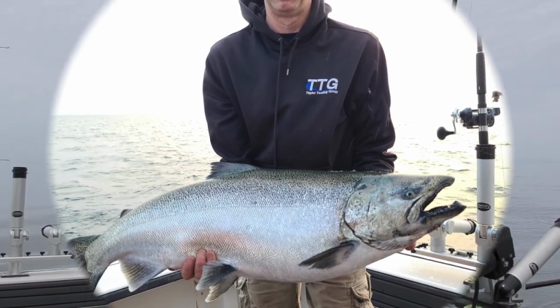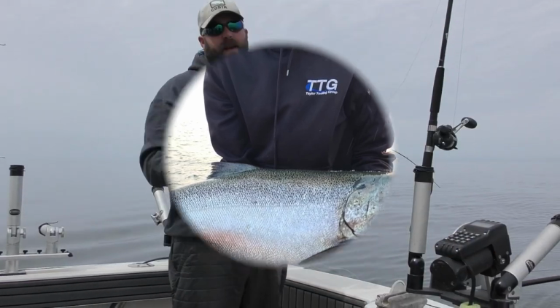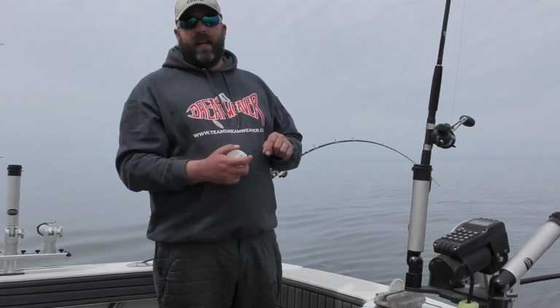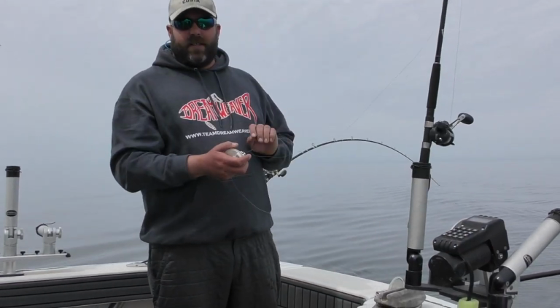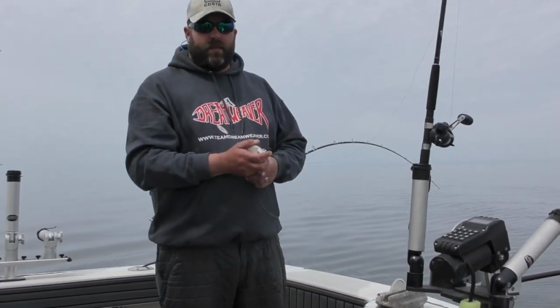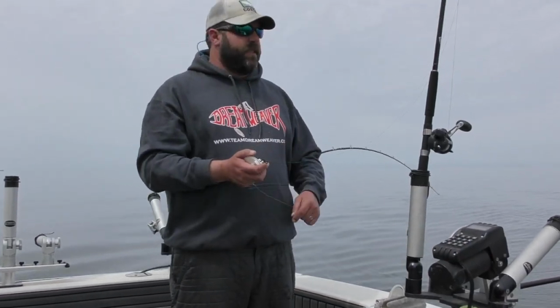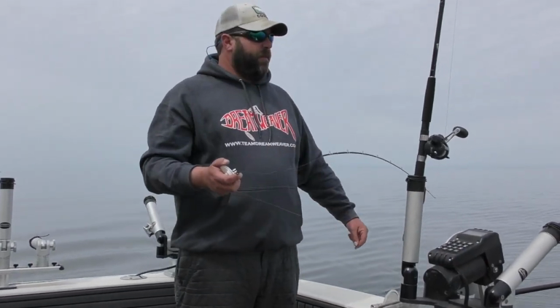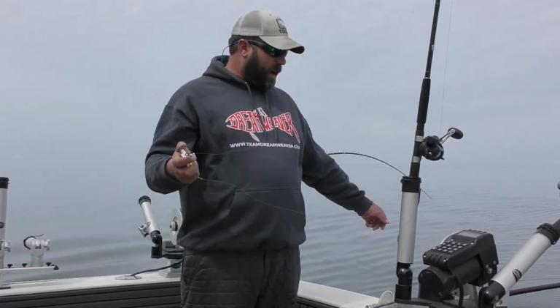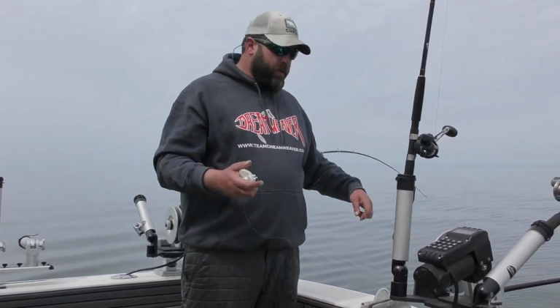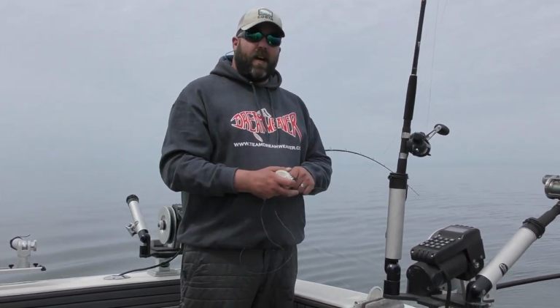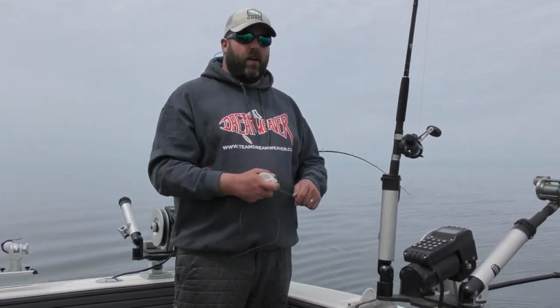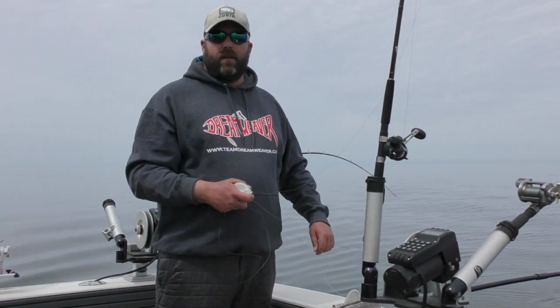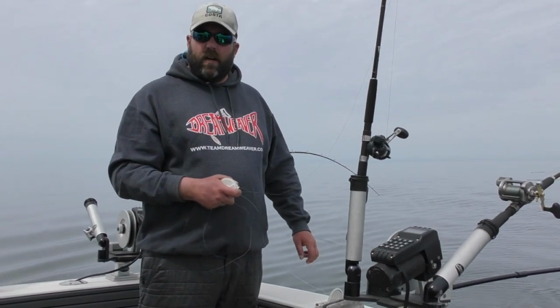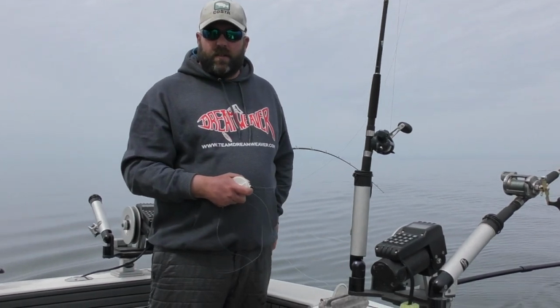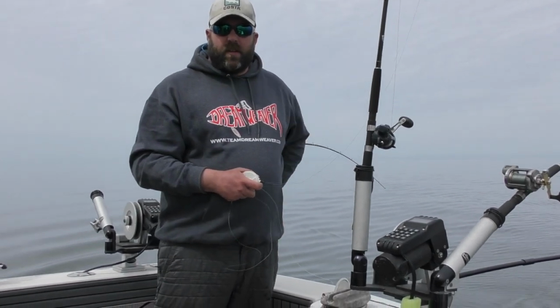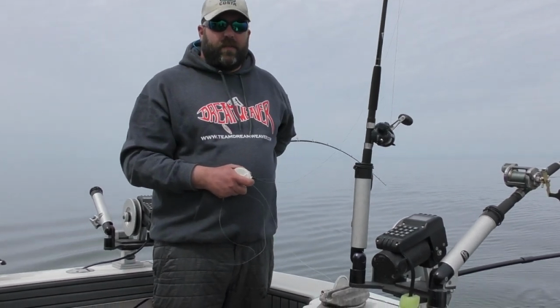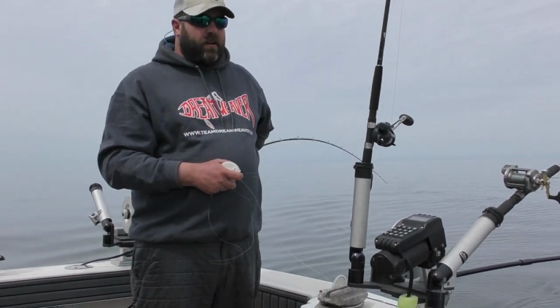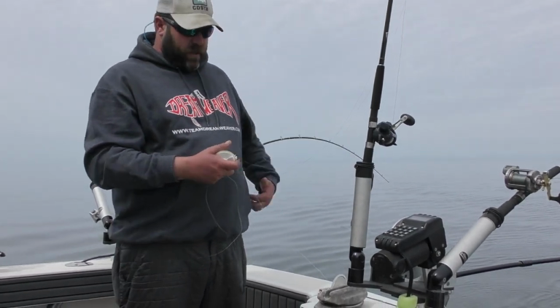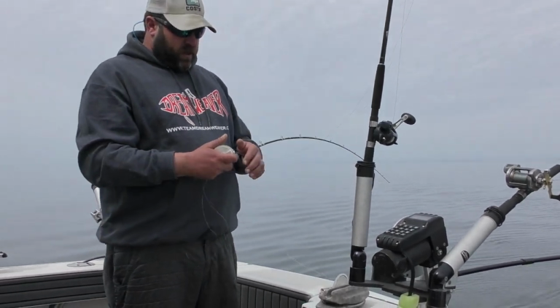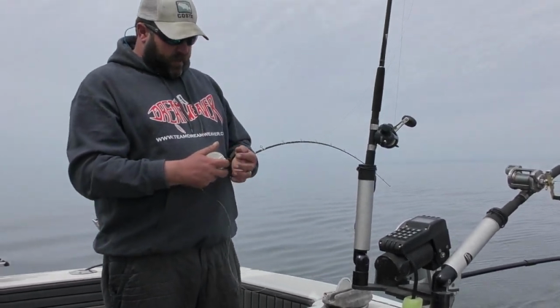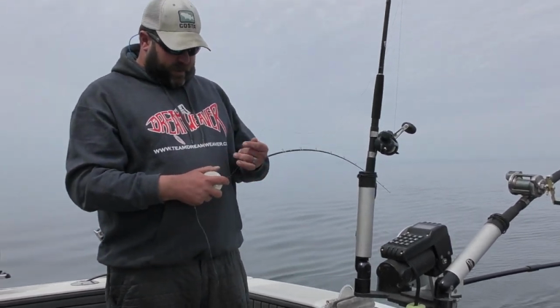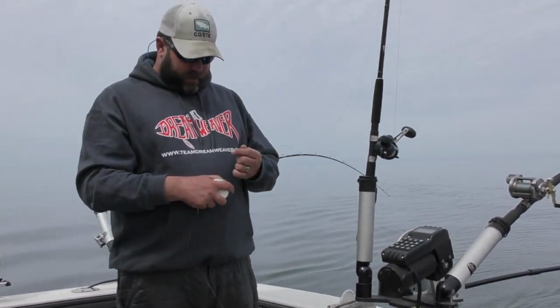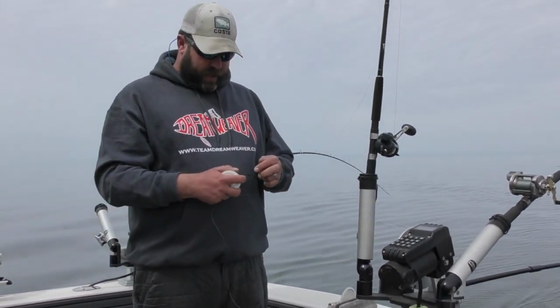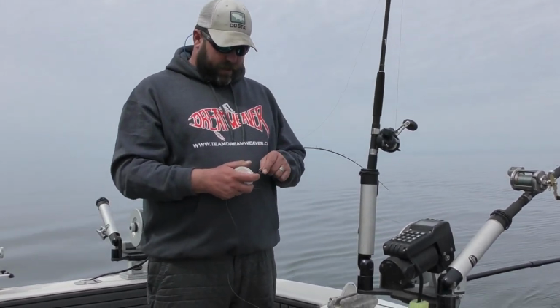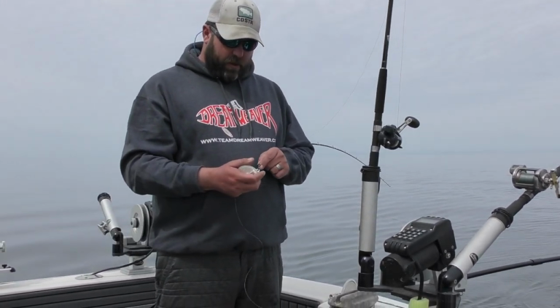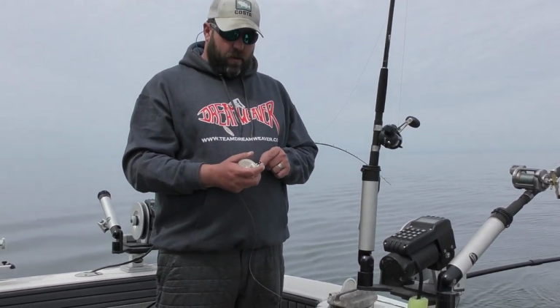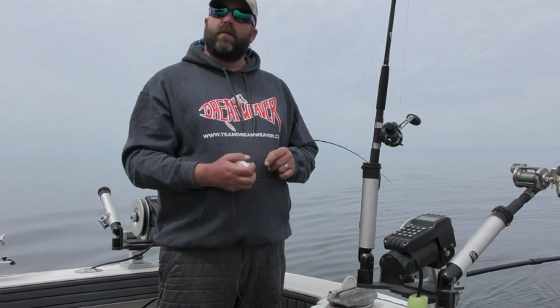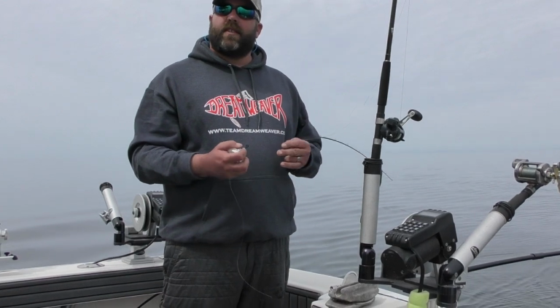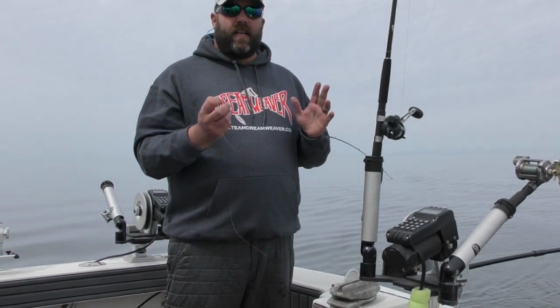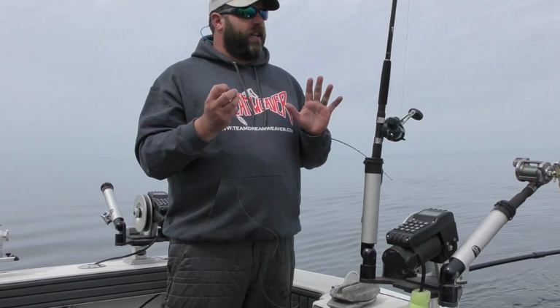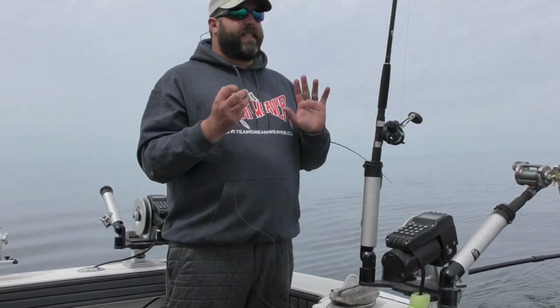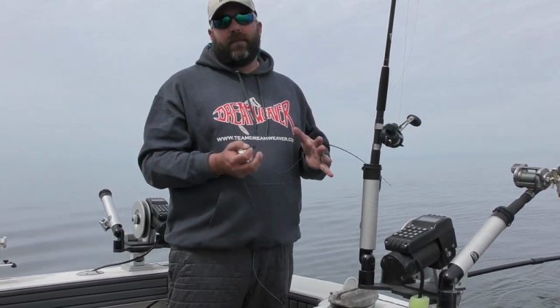This is Nate from the Jason Figgins, out here doing some scouting work and doing some instructional videos. Today I'm going to show you some differences in divers.